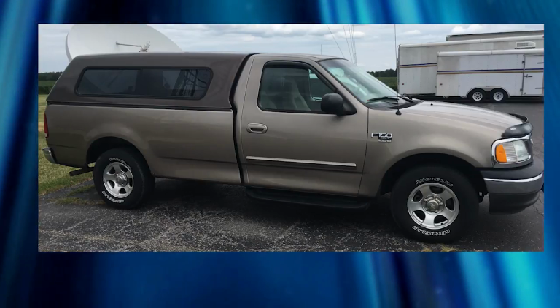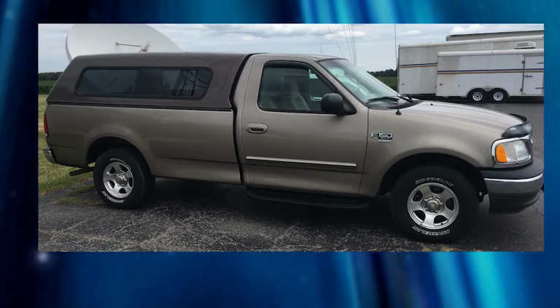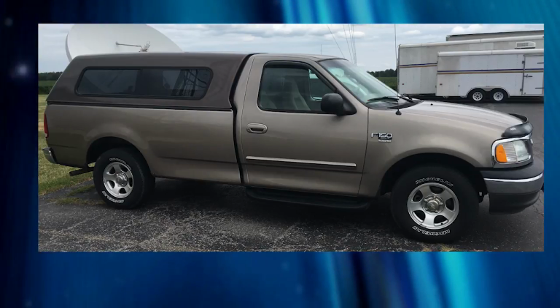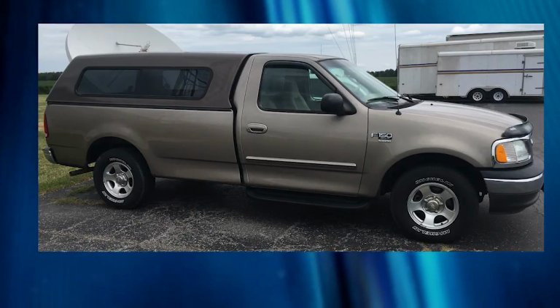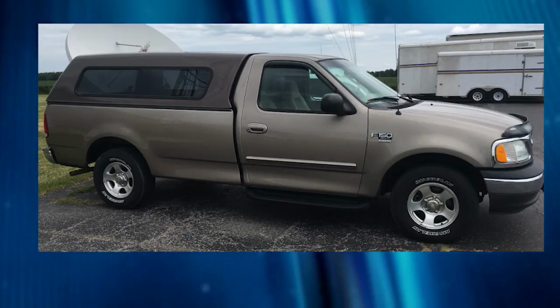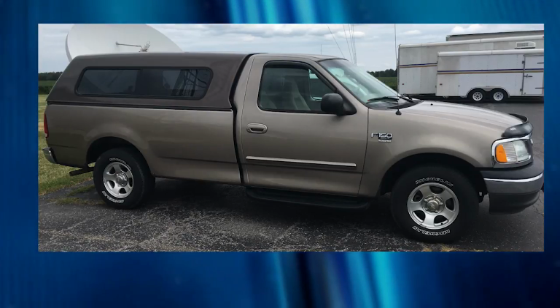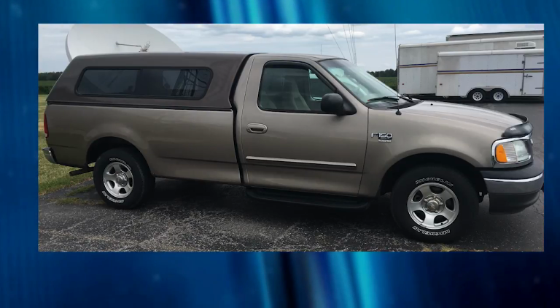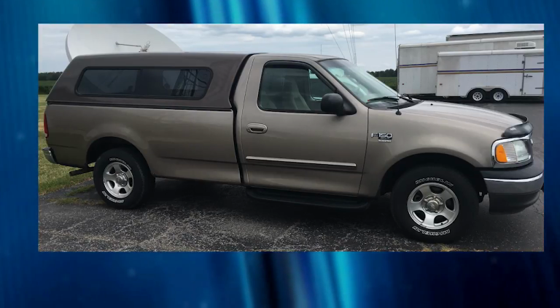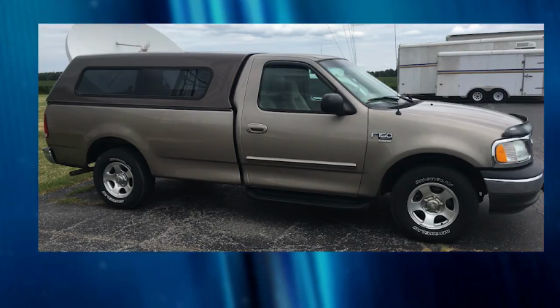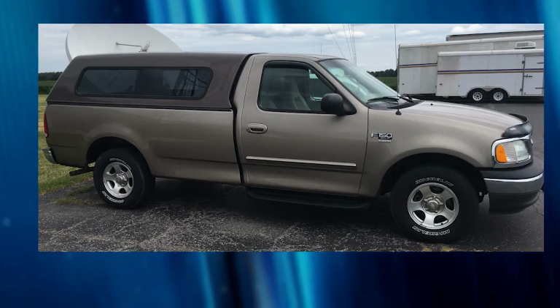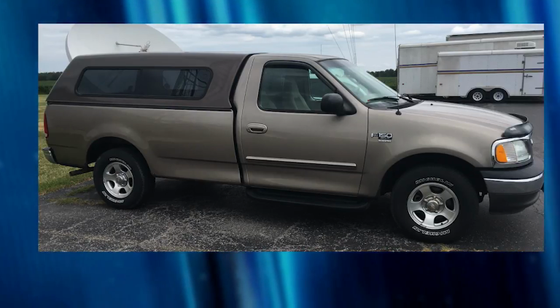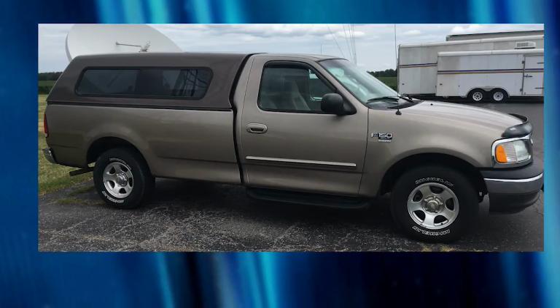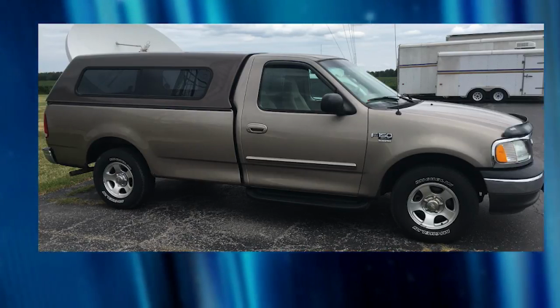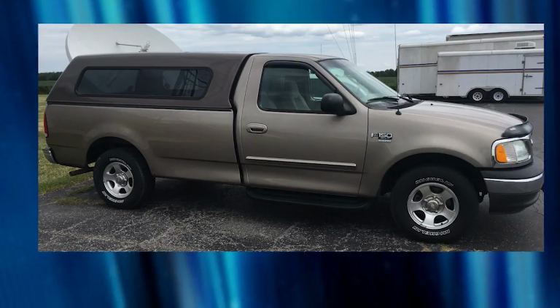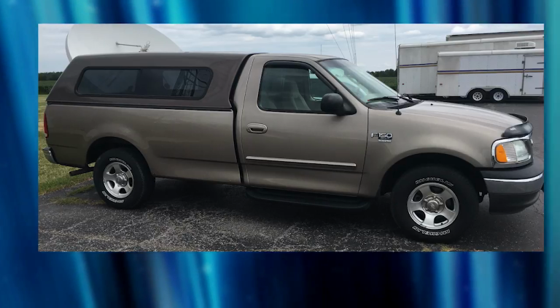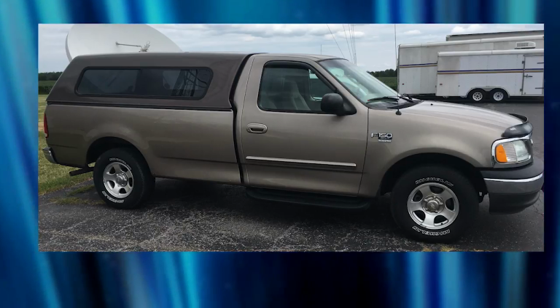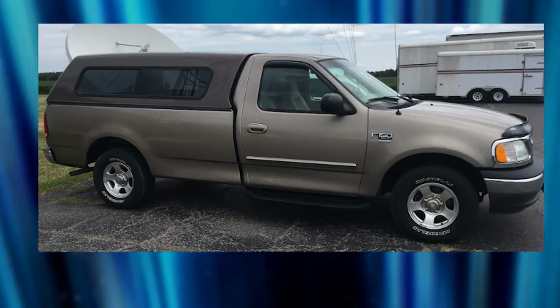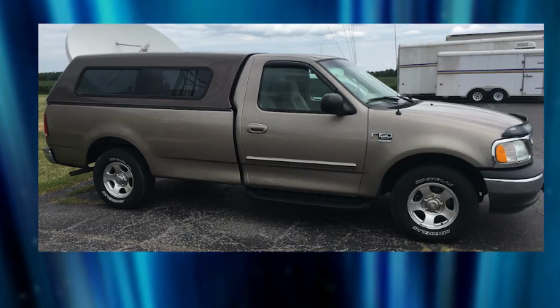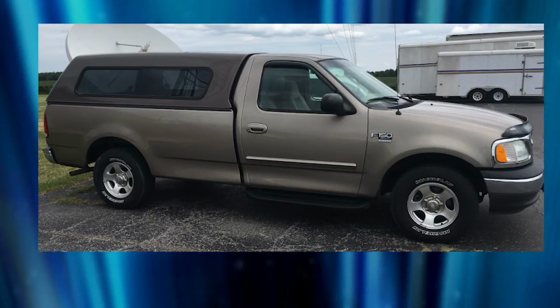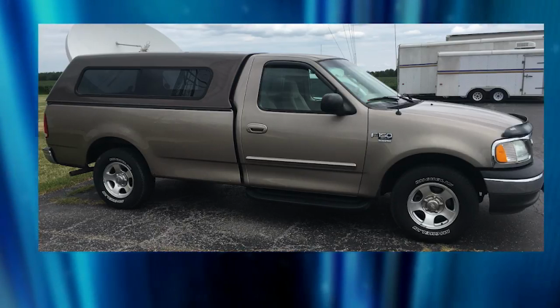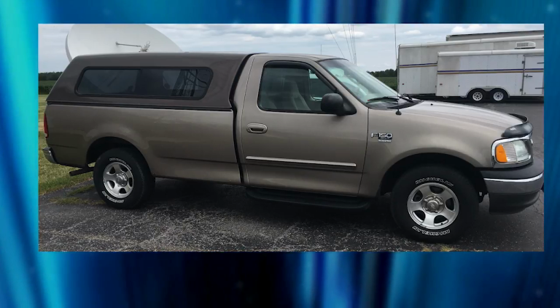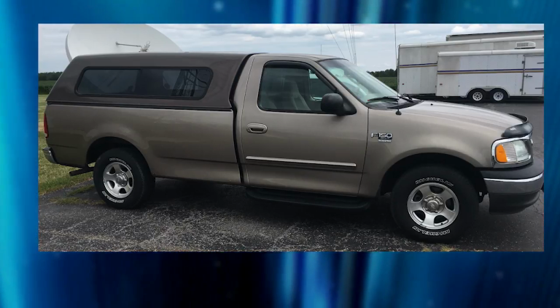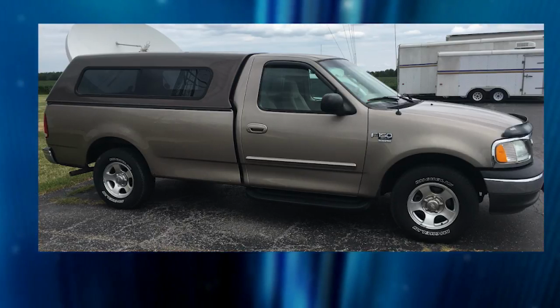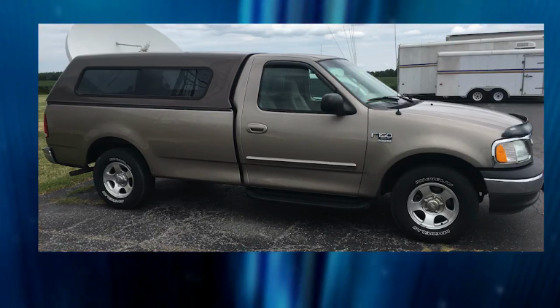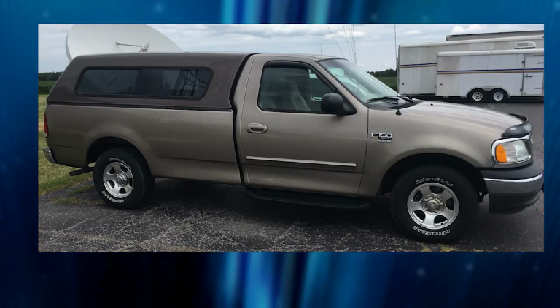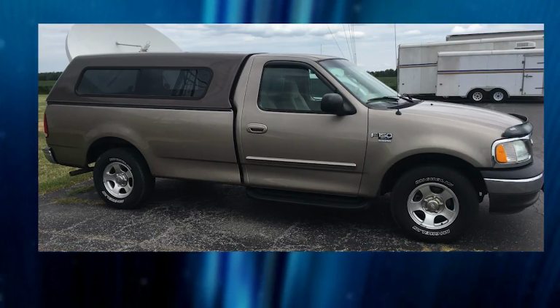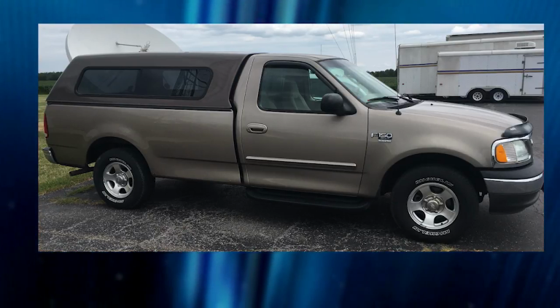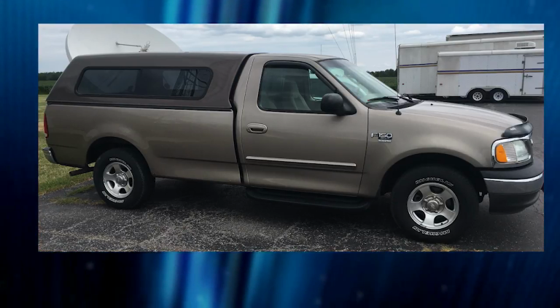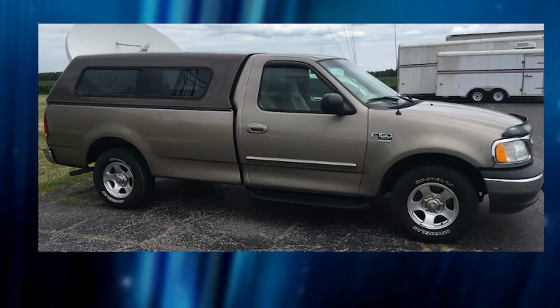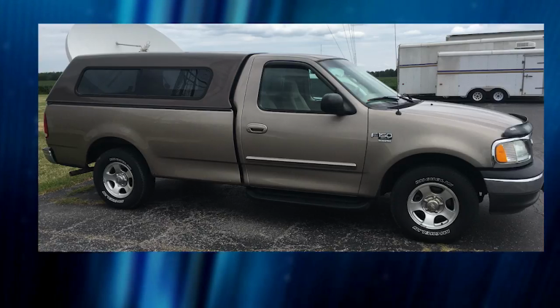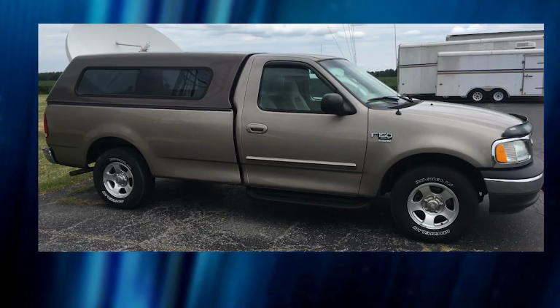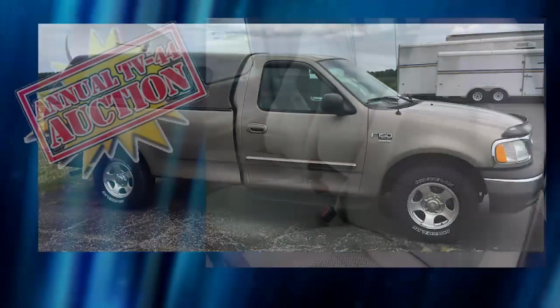If you need a powerful pickup truck, we've got what you're looking for at the TV44 auction. A 2003 Ford F-150 XLT Triton V8 with 117,000 miles.